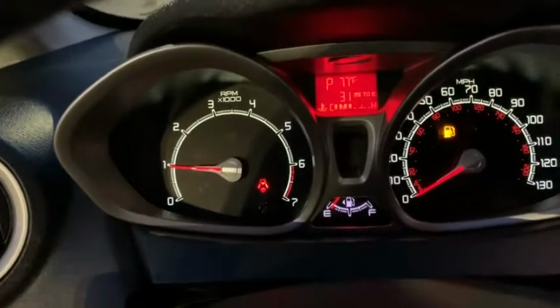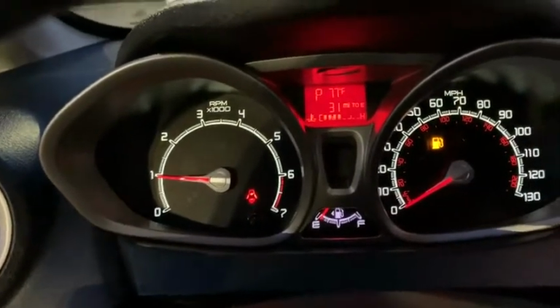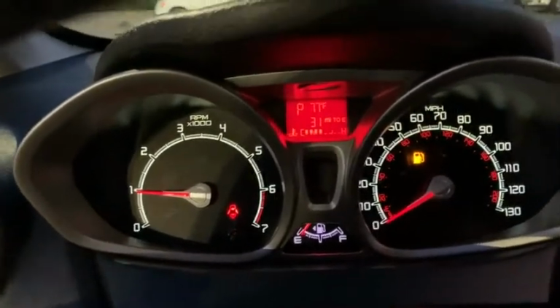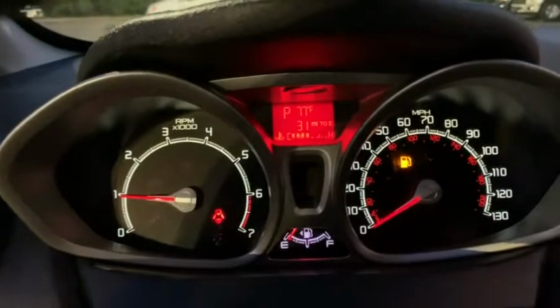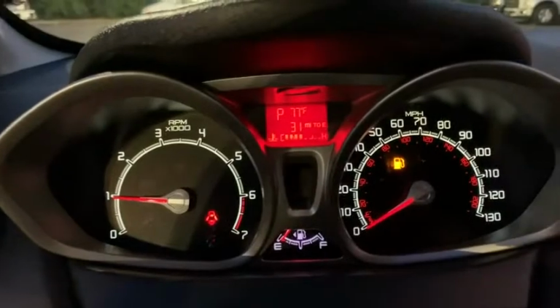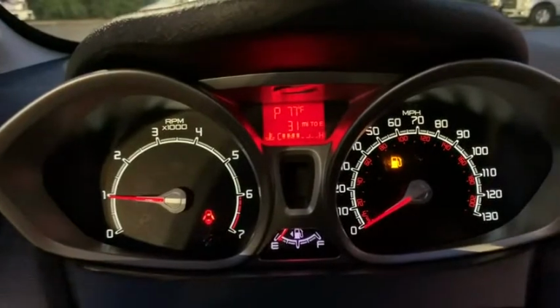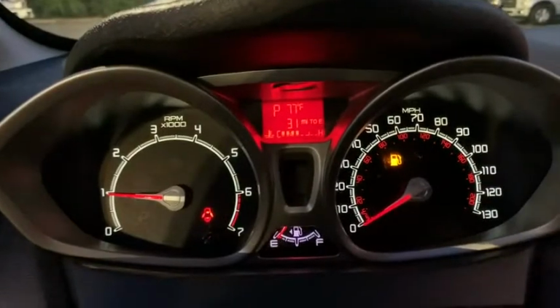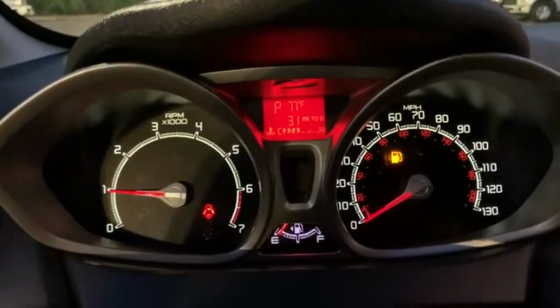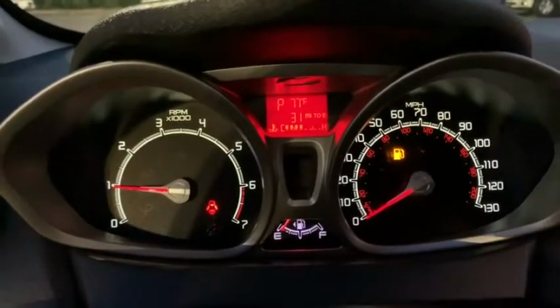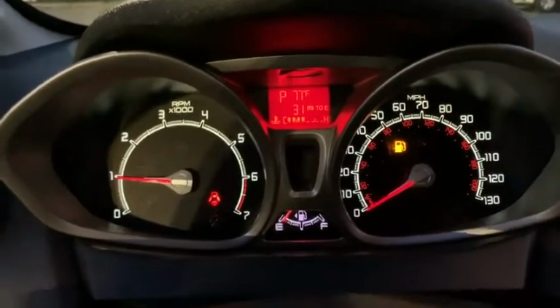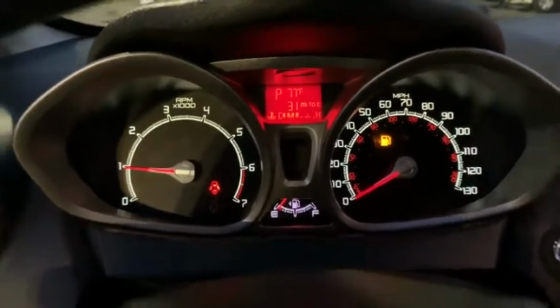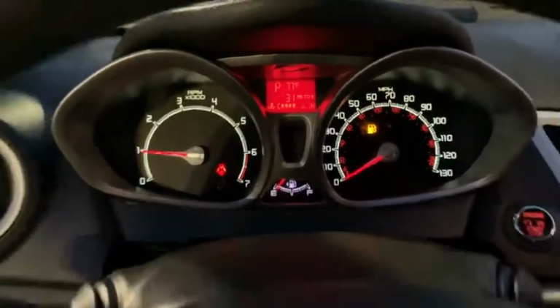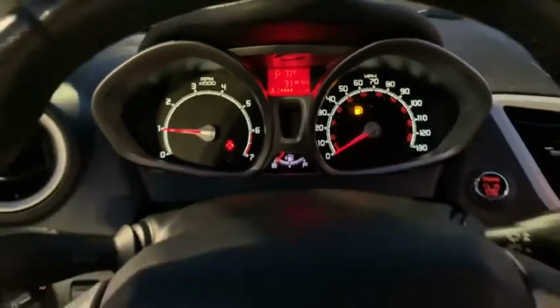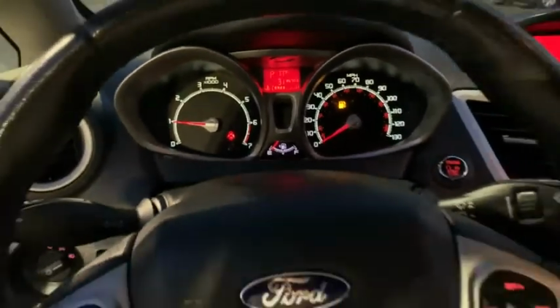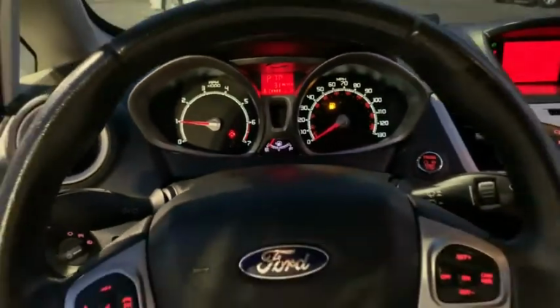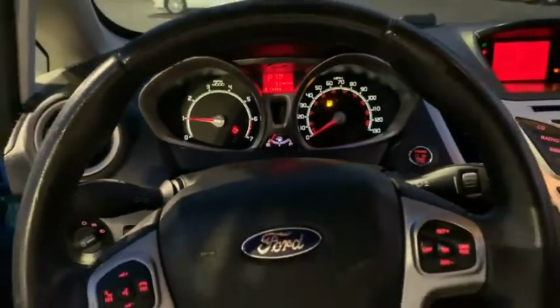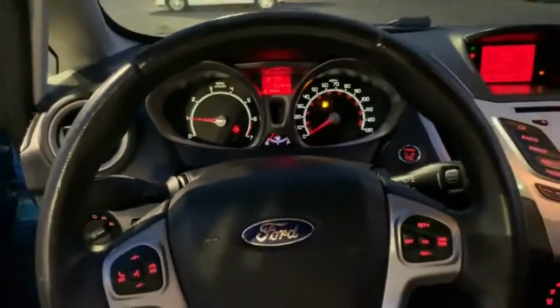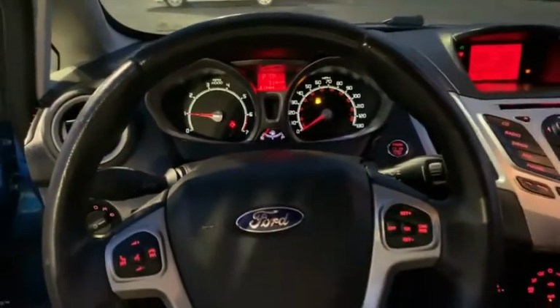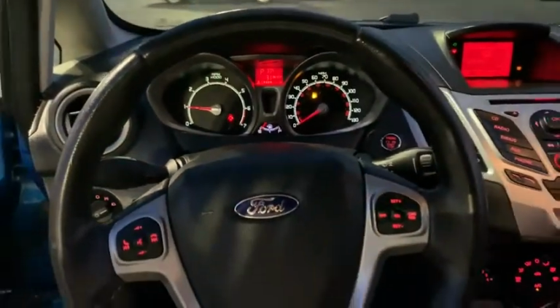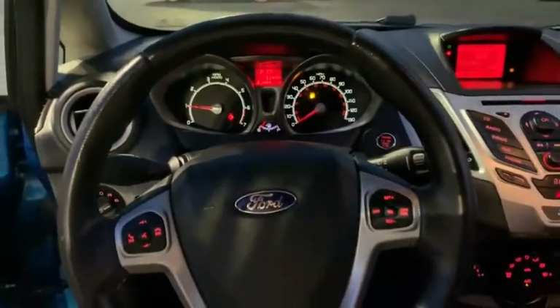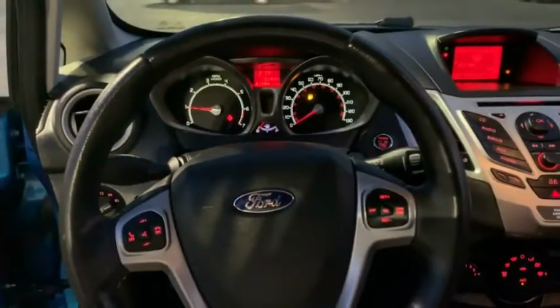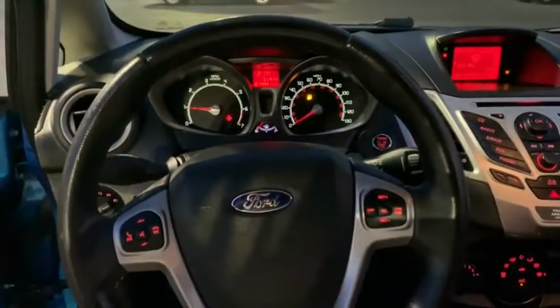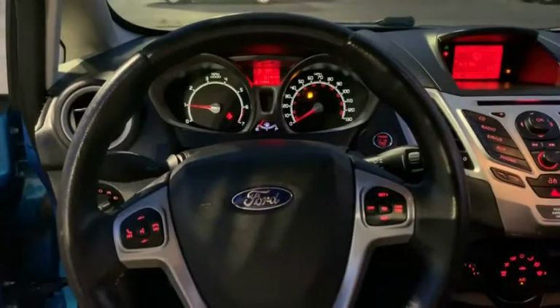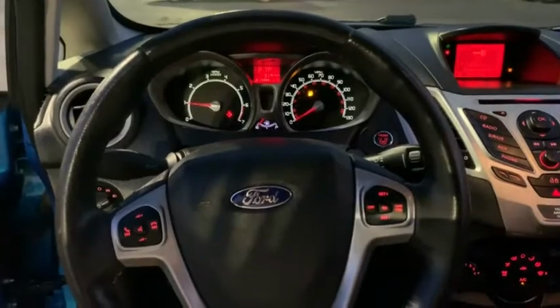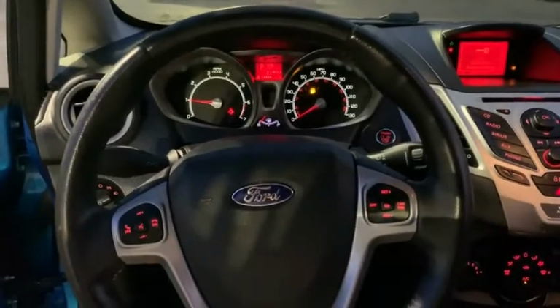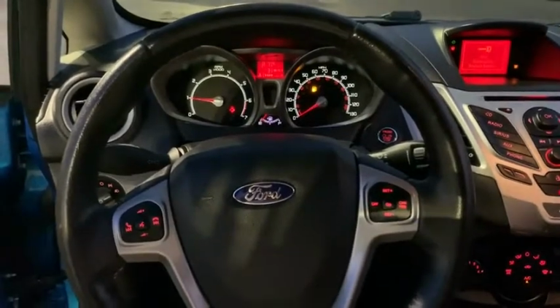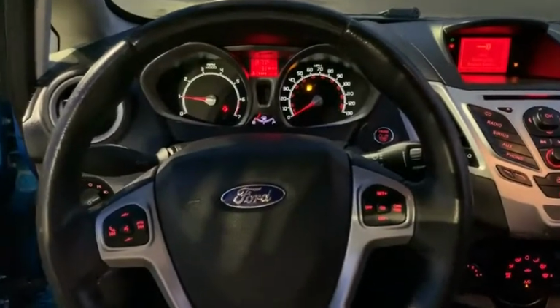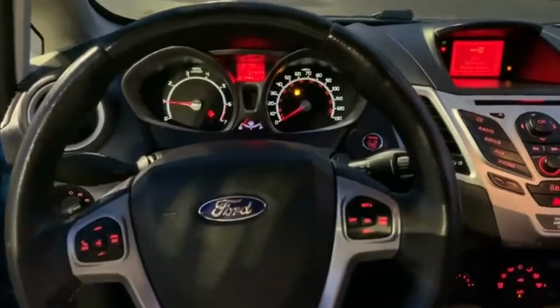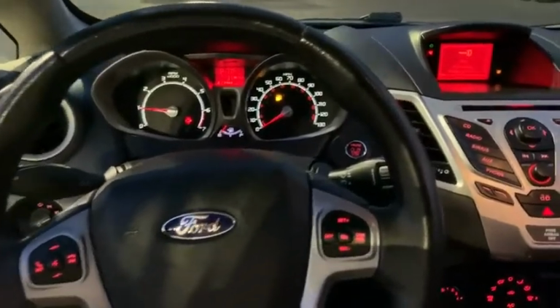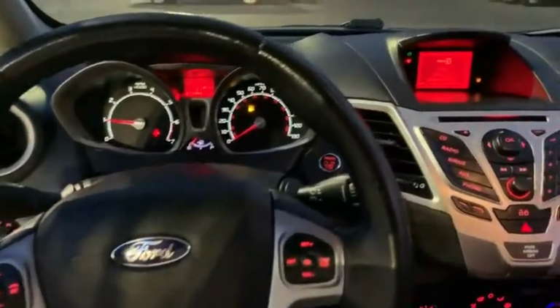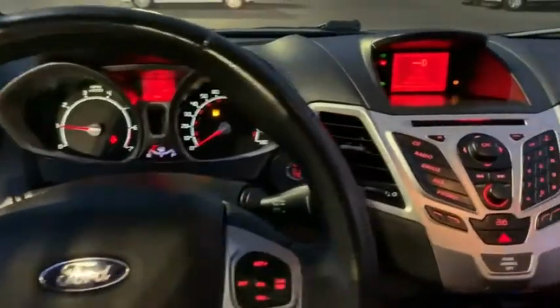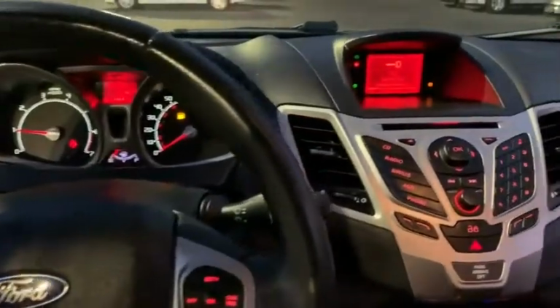Remote keyless entry, tachometer, power moonroof, rear window wiper, driver vanity mirror, front reading lamps. Your new ride is just a phone call away.